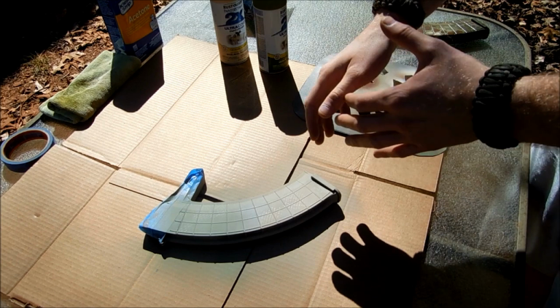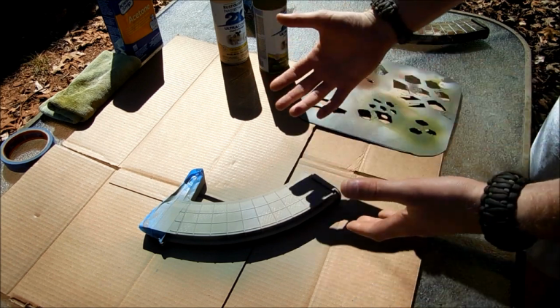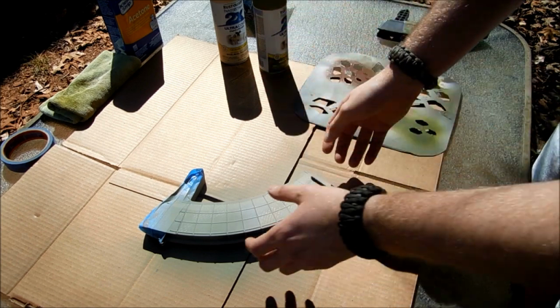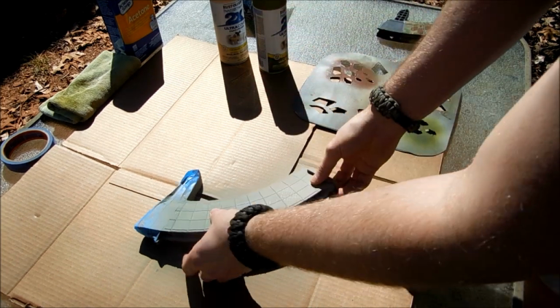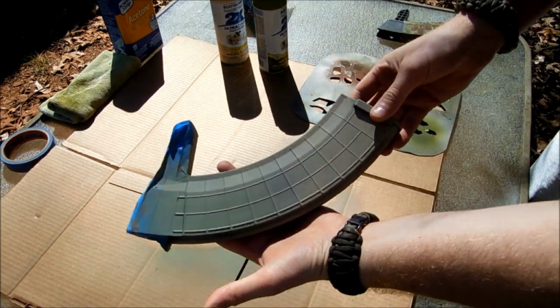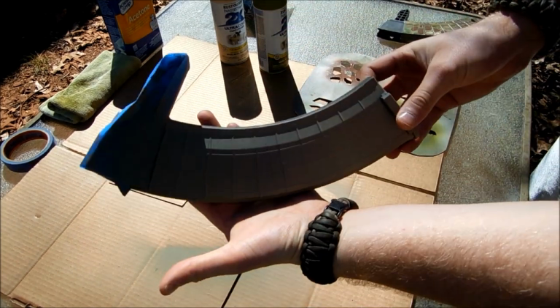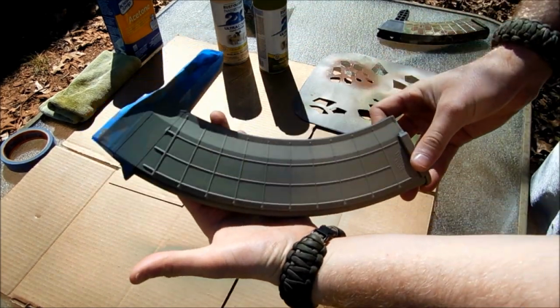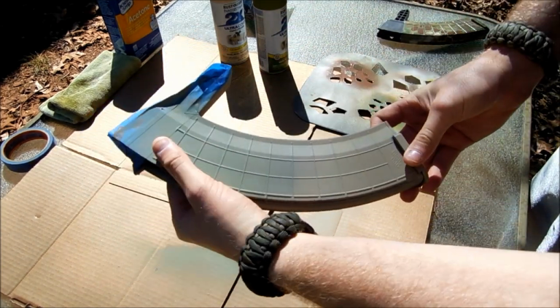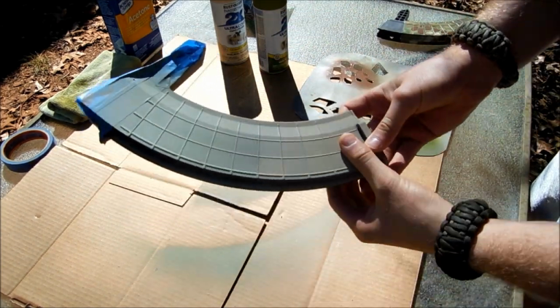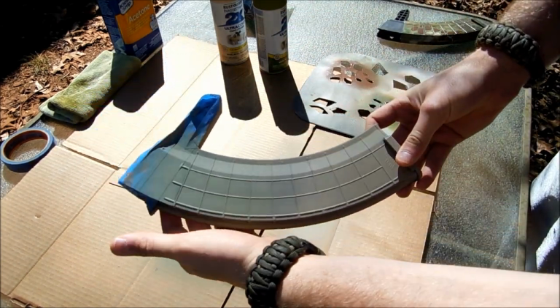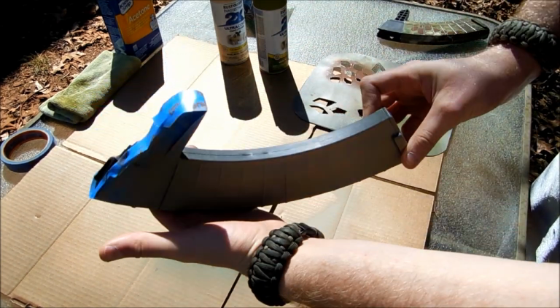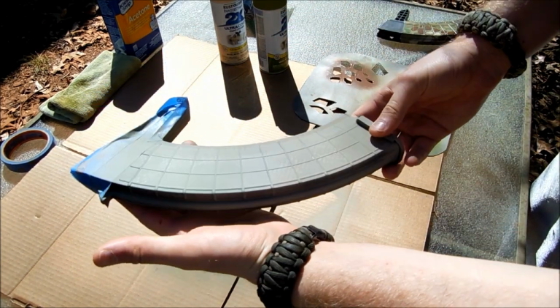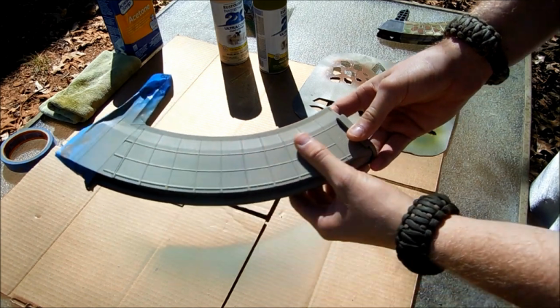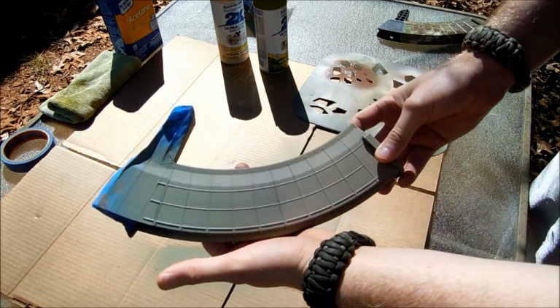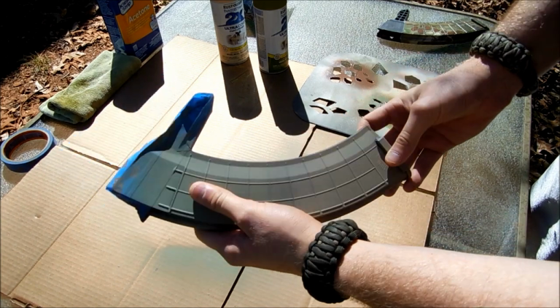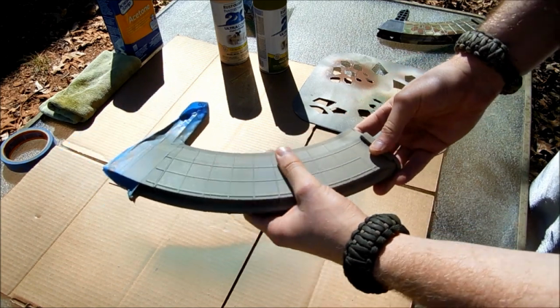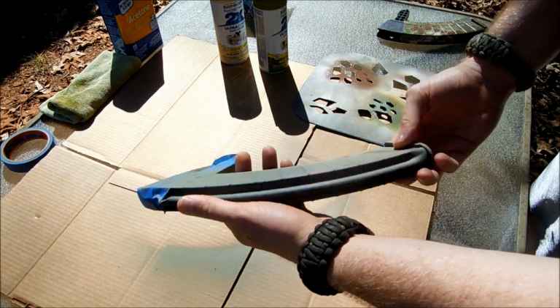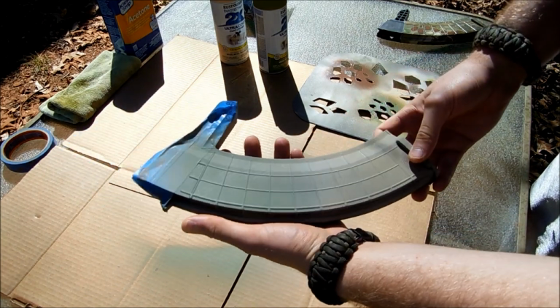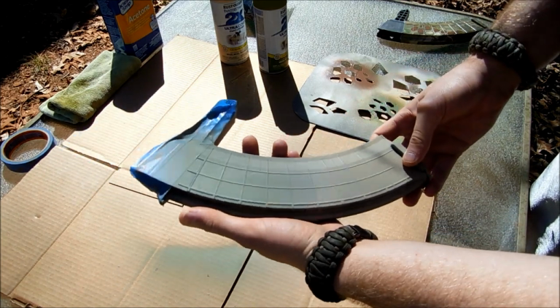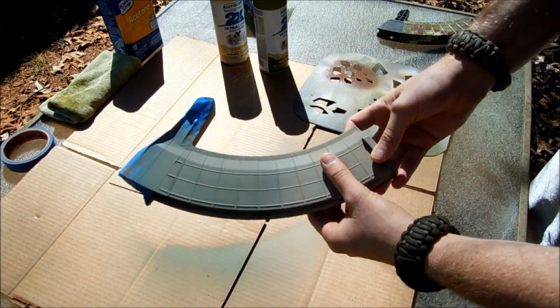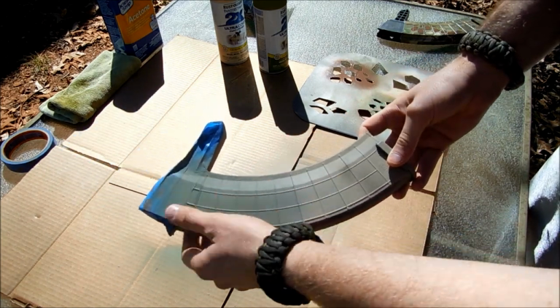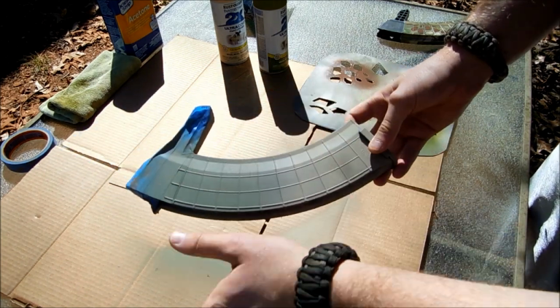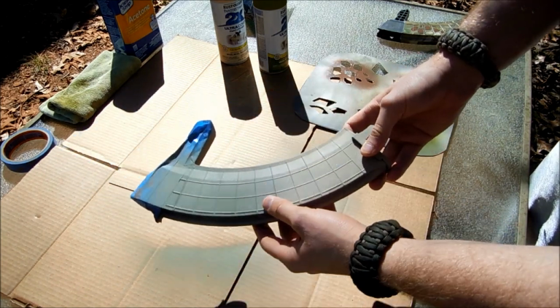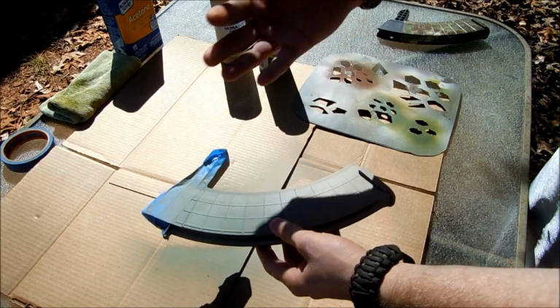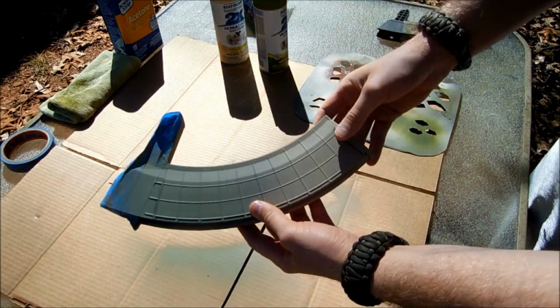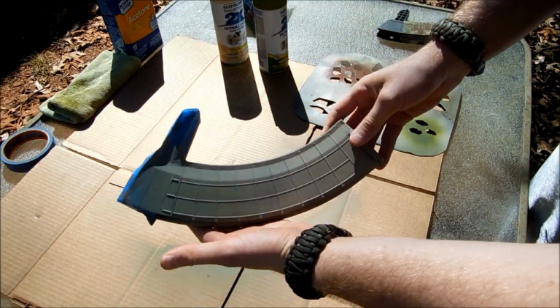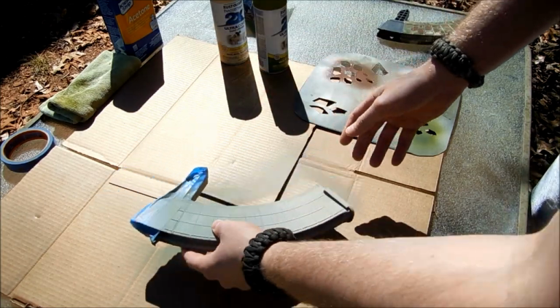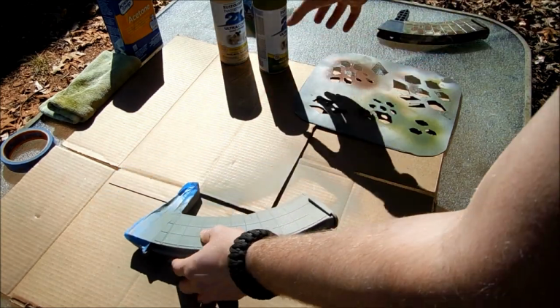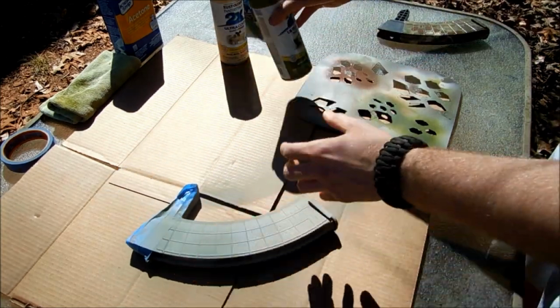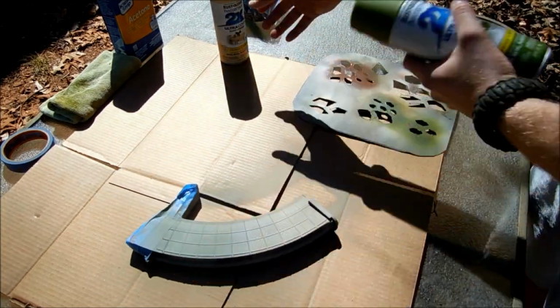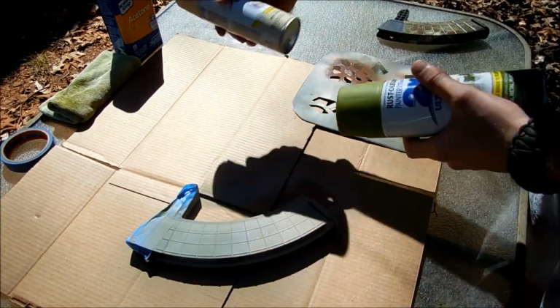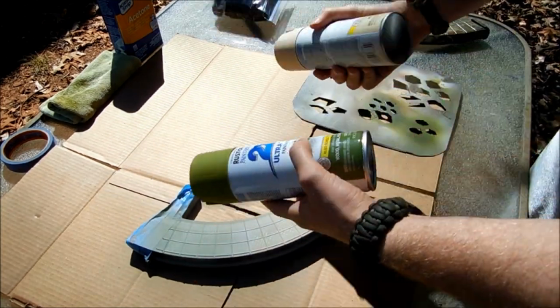I'm actually doing sort of three layers of paint. There's your base layer that I just finished — not the best, but I'm not really concerned about it because I have the adhesion promoter on there. I'm not going to do a double coat because there's more paint coming up.